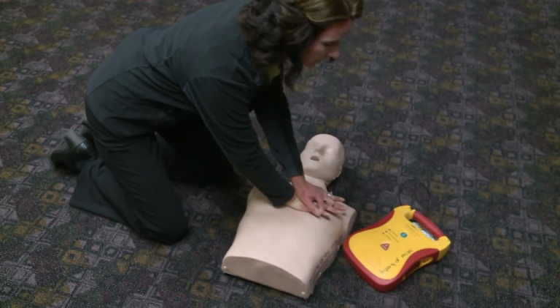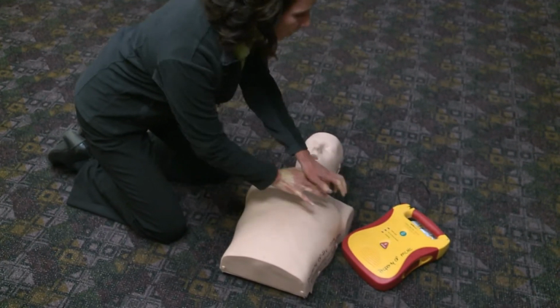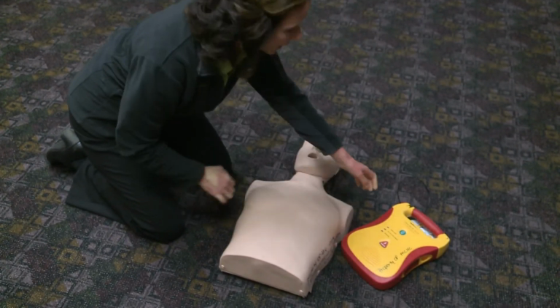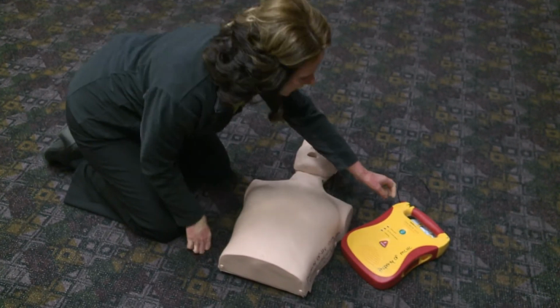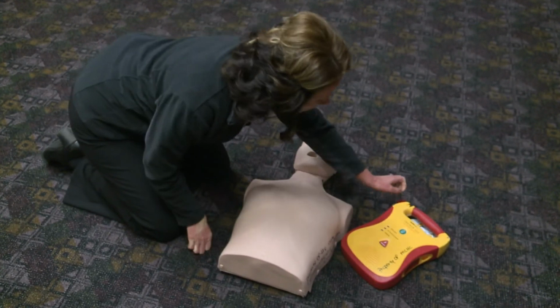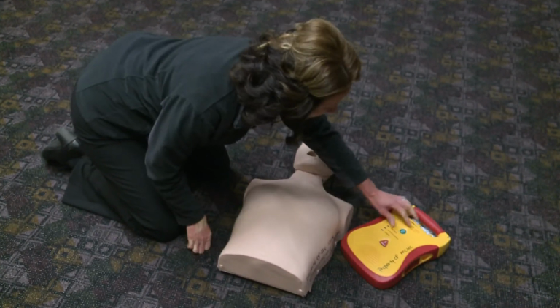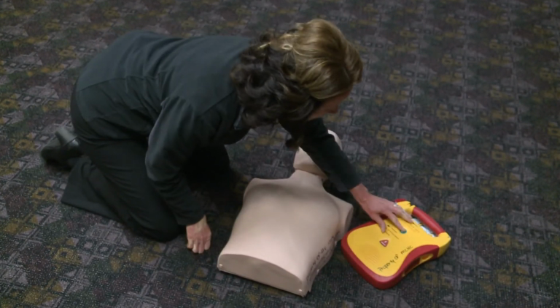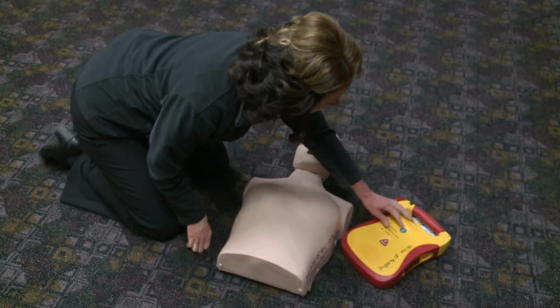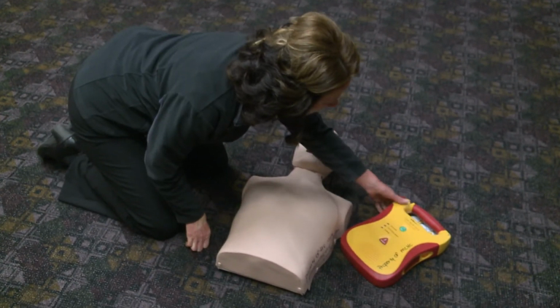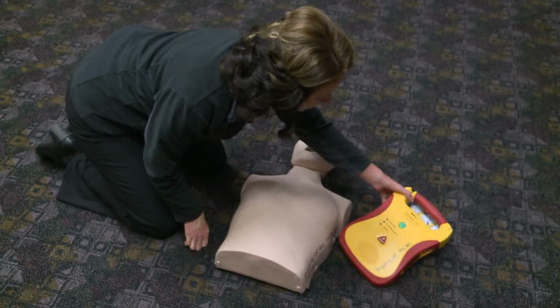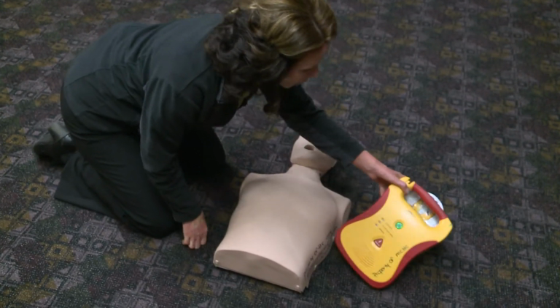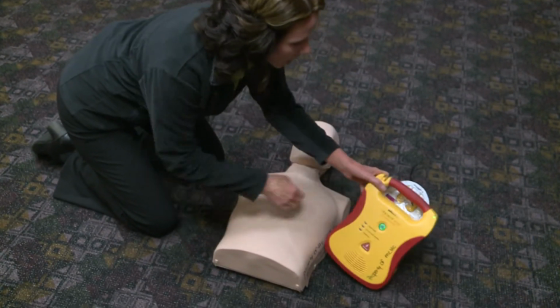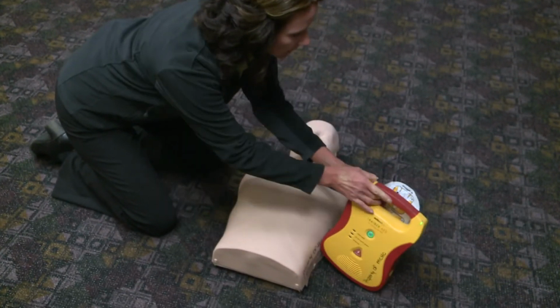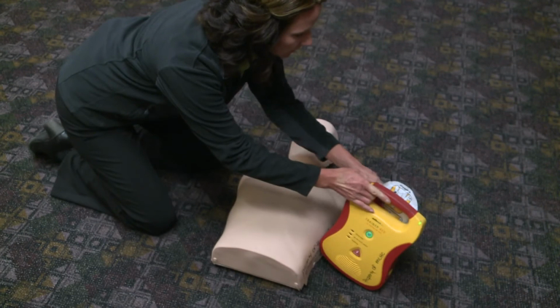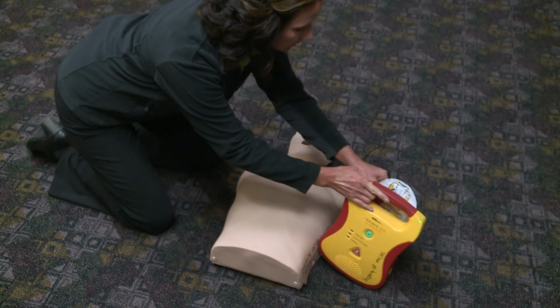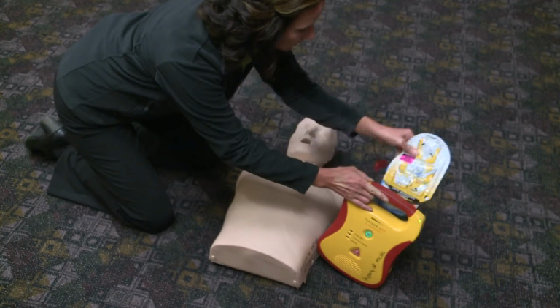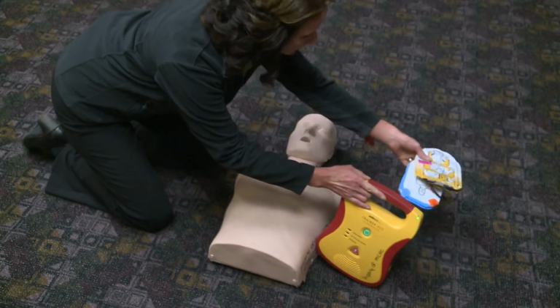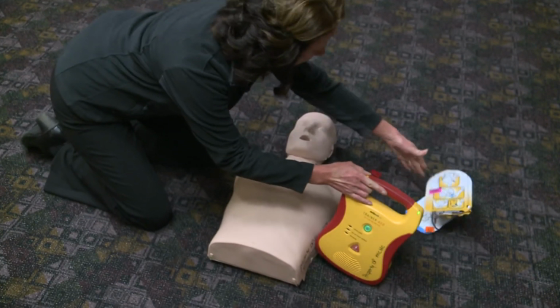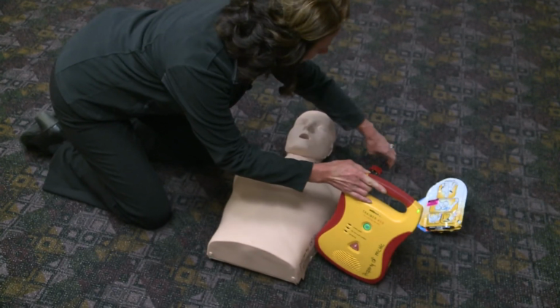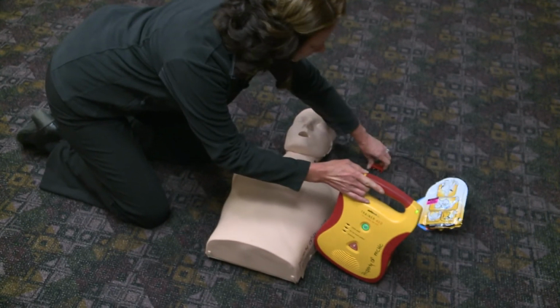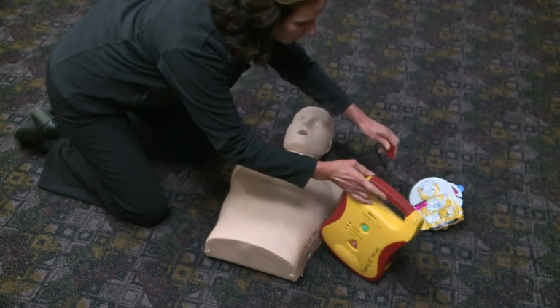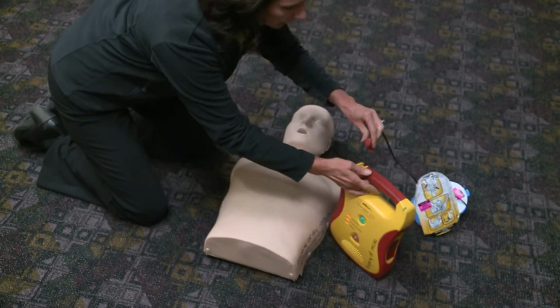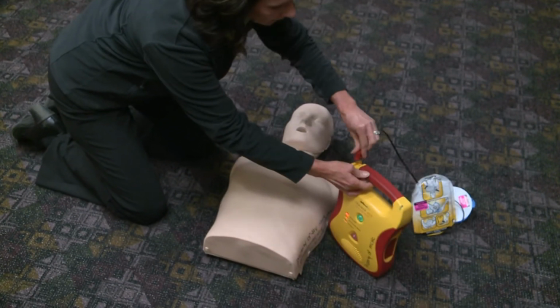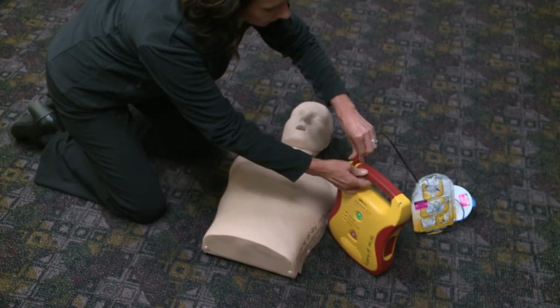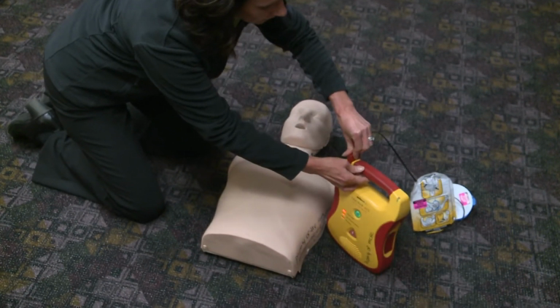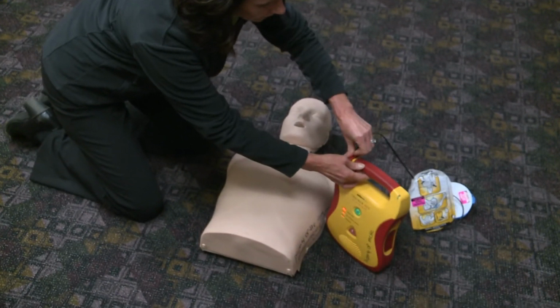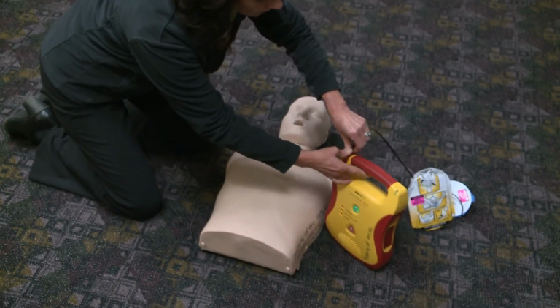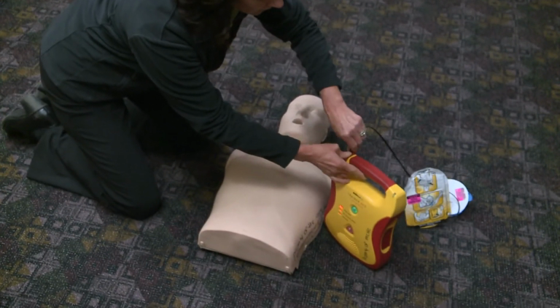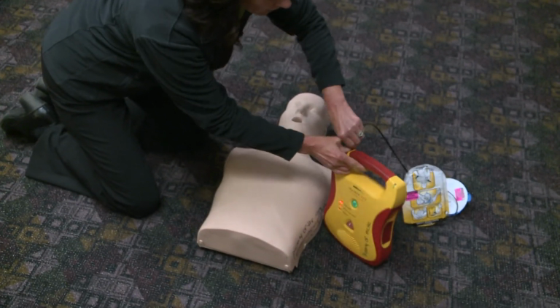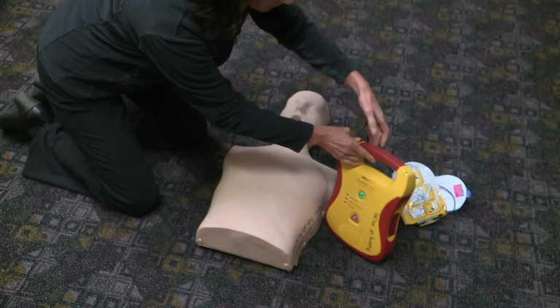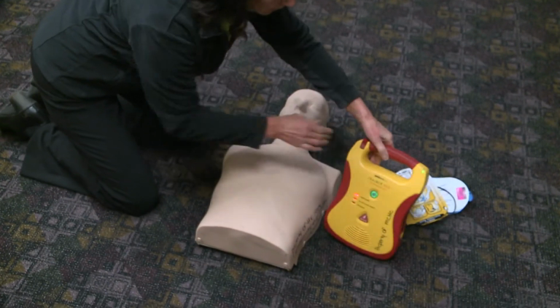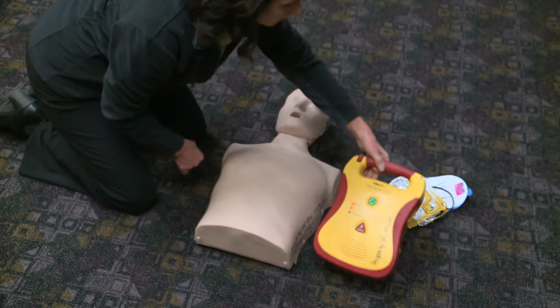Once the AED arrives, turn it on. Call for help. Remove the pads from the package and the back of the unit.